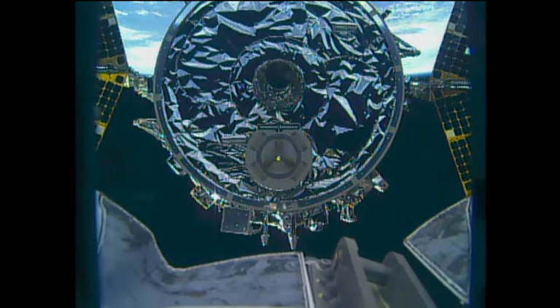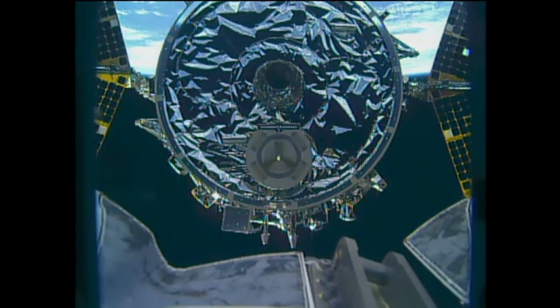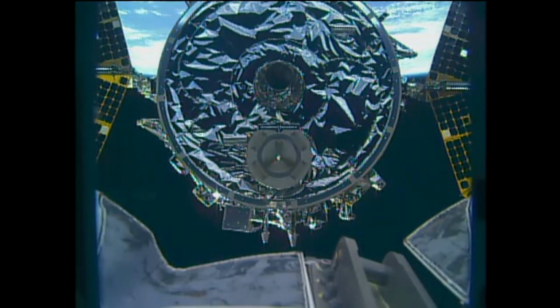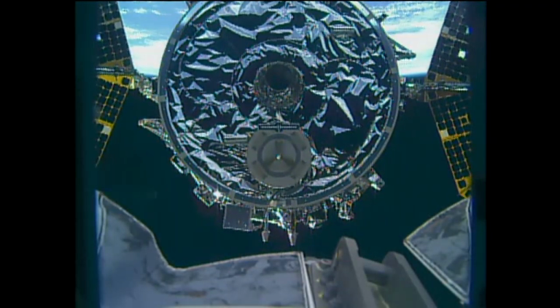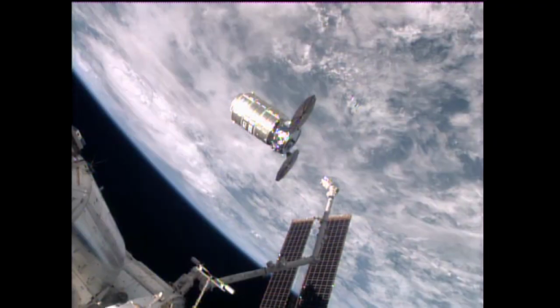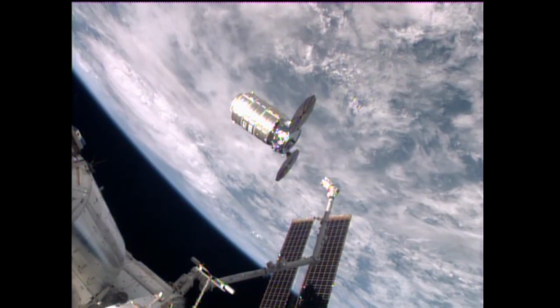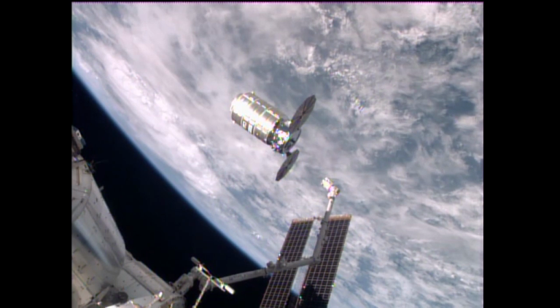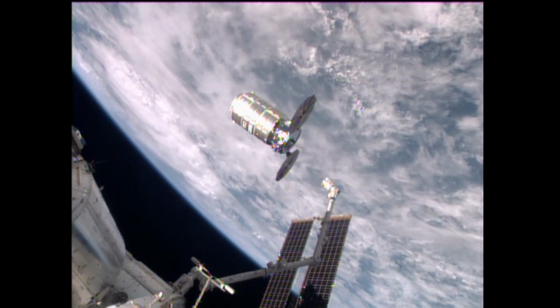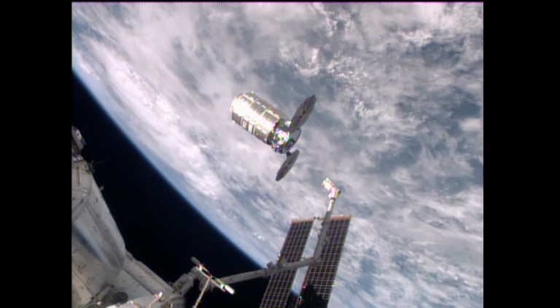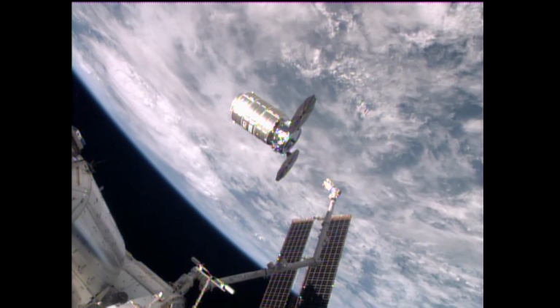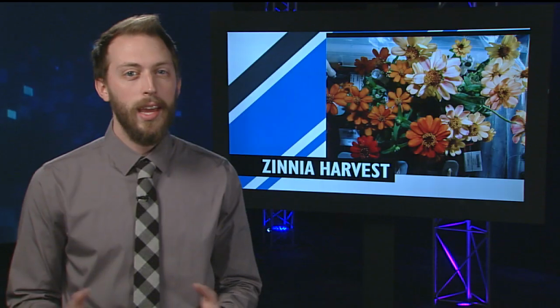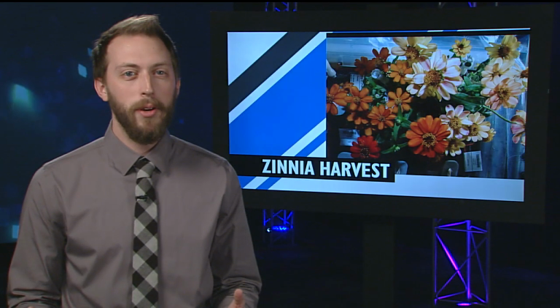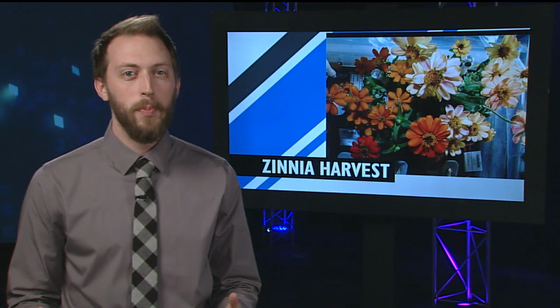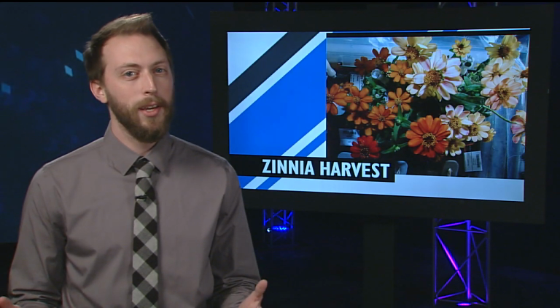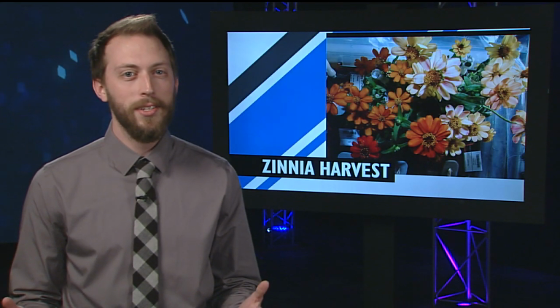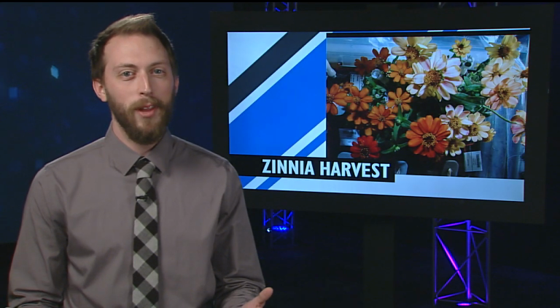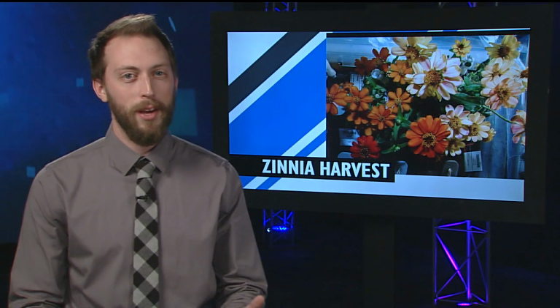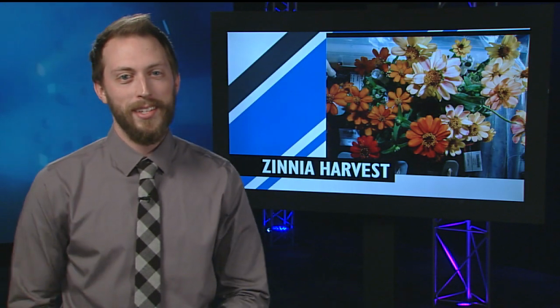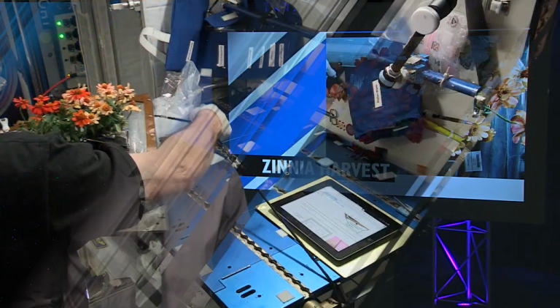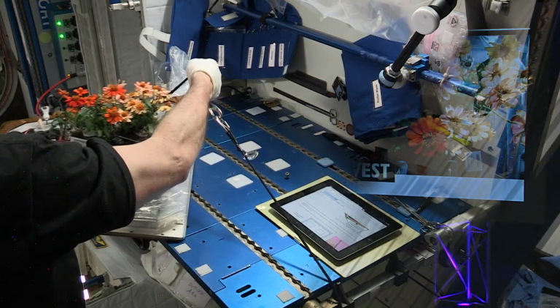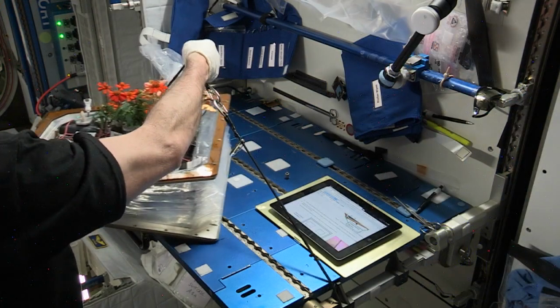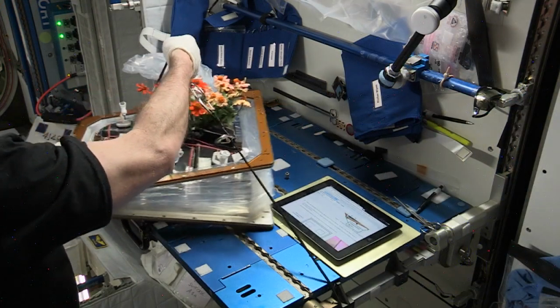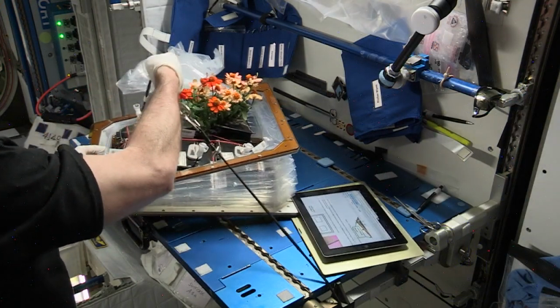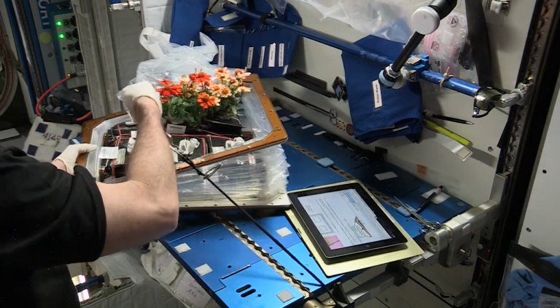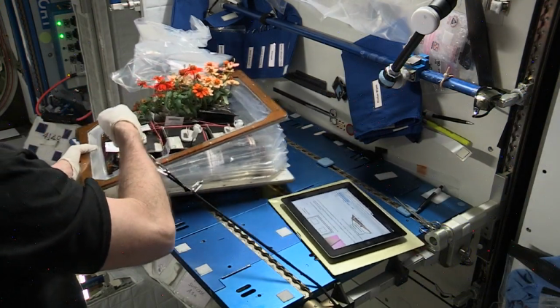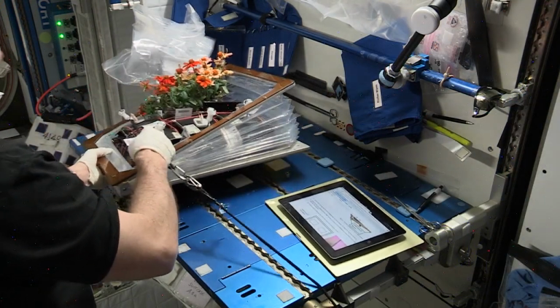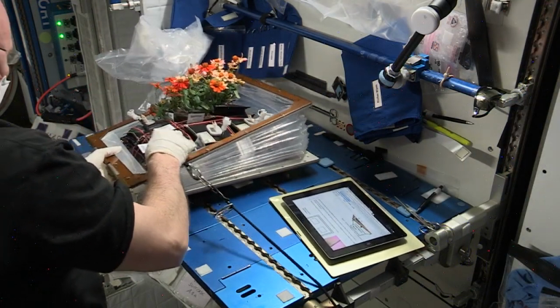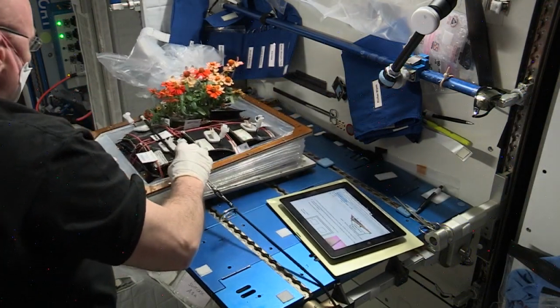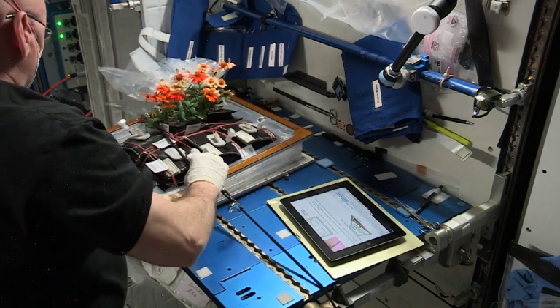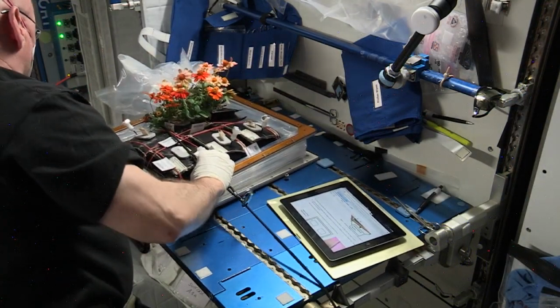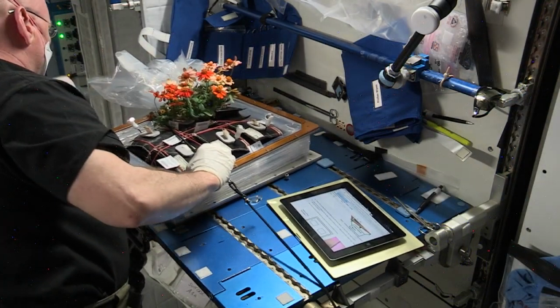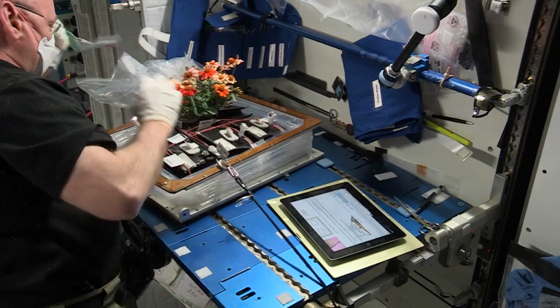Cygnus will ultimately burn up during a destructive re-entry on Saturday. Even when you're in space, it can be nice to get flowers on Valentine's Day. Scott Kelly harvested the zinnia flowers, which had been growing as part of the station's veggie experiment.